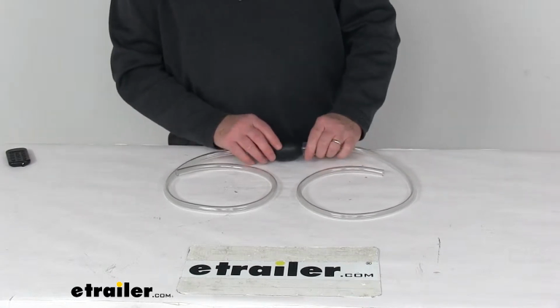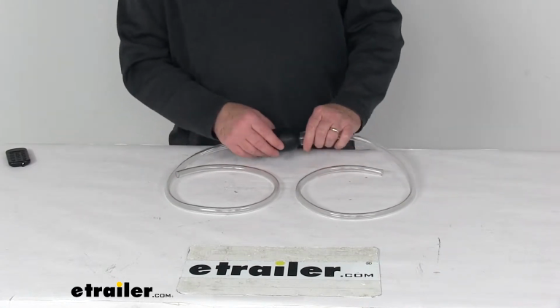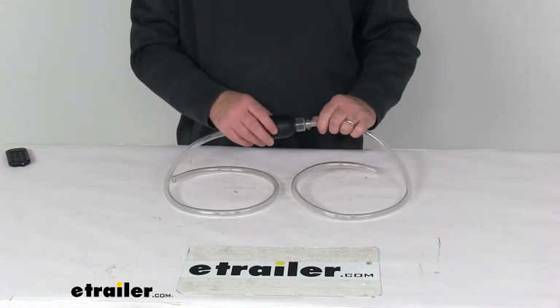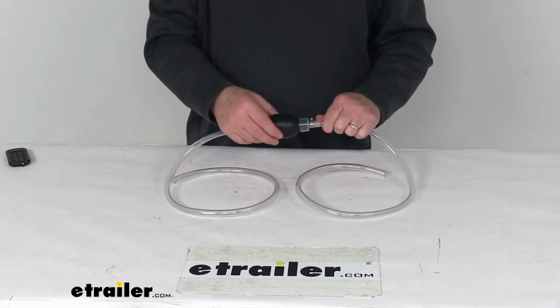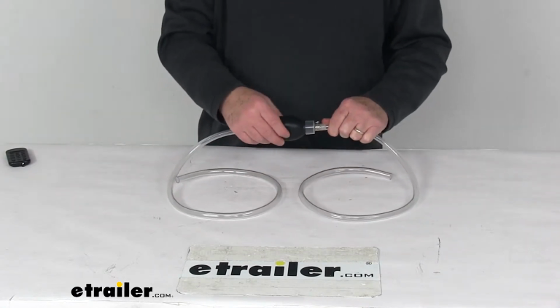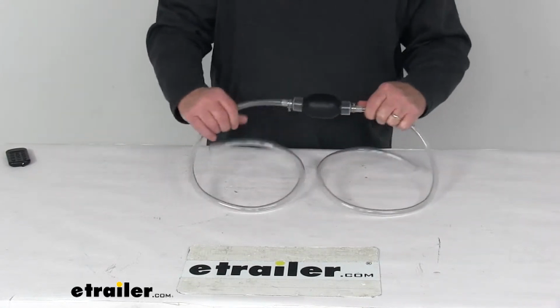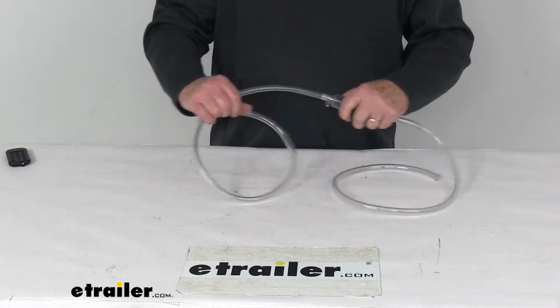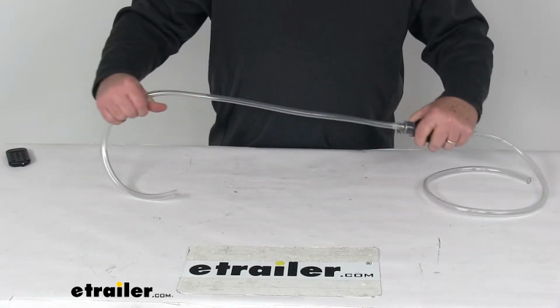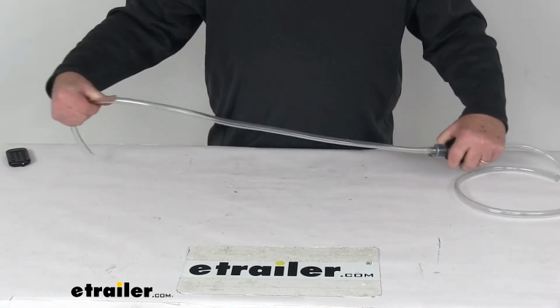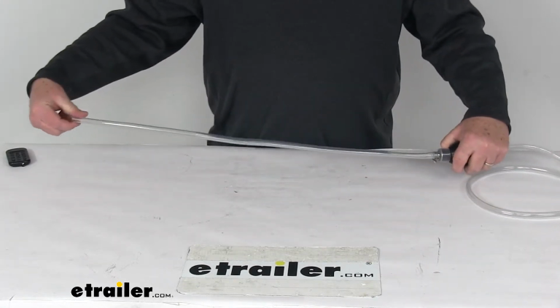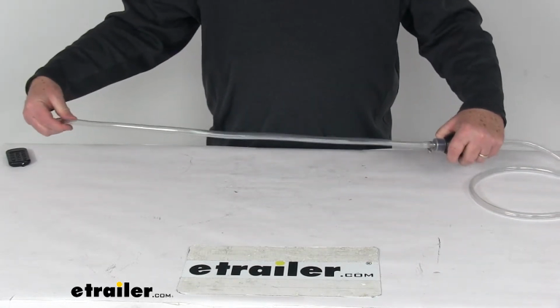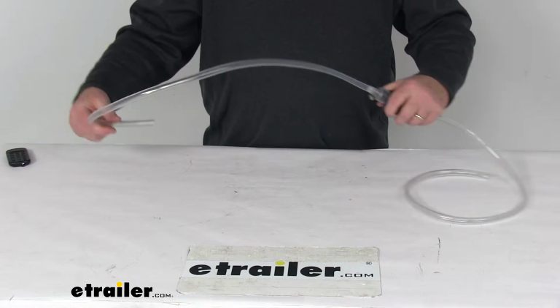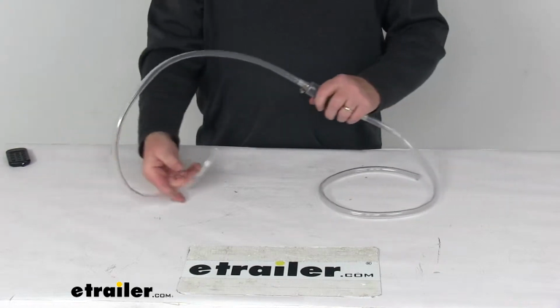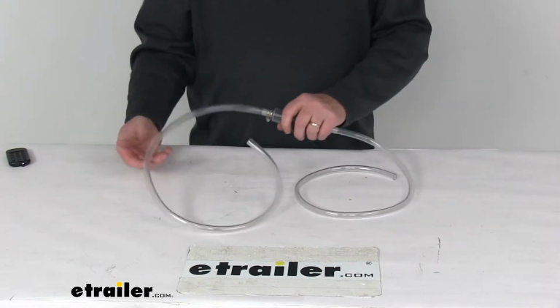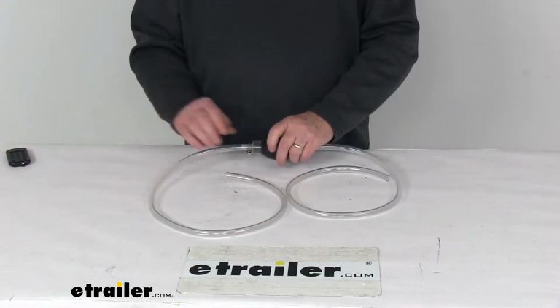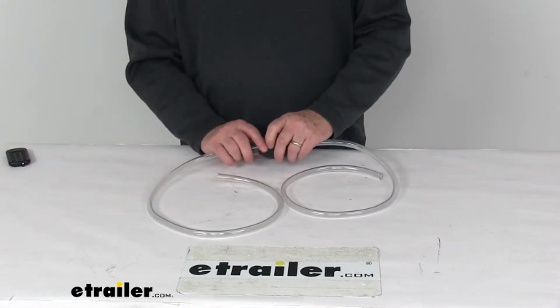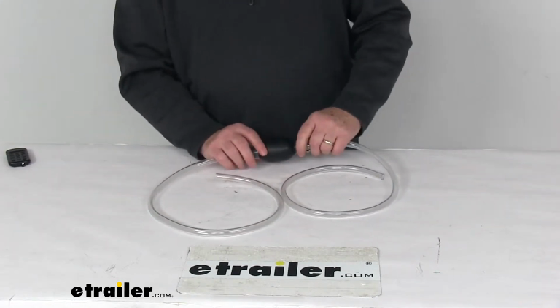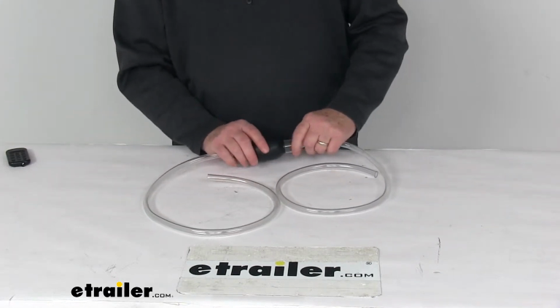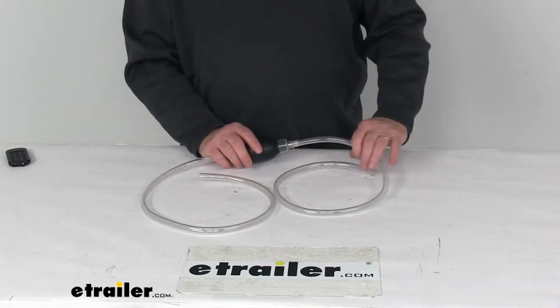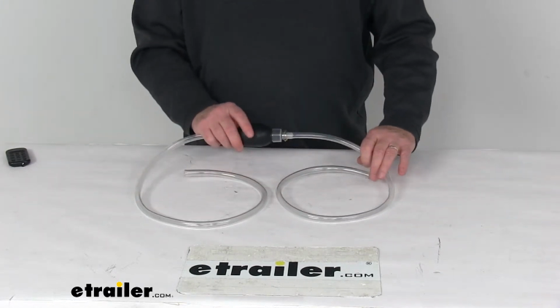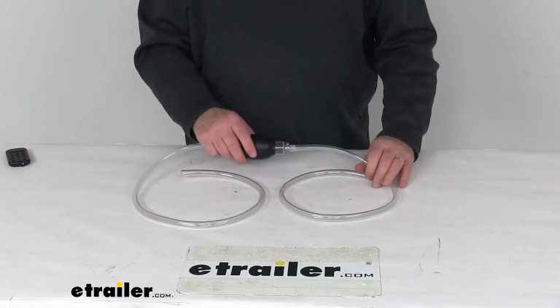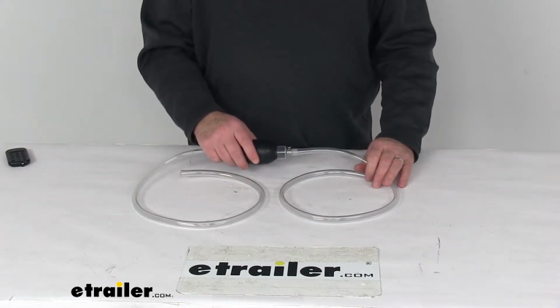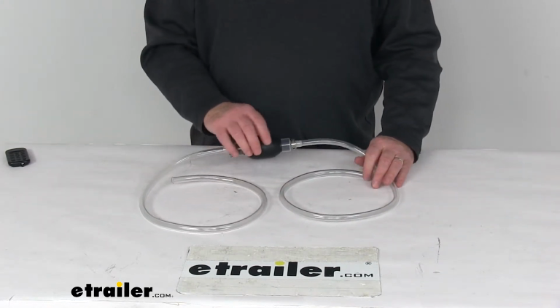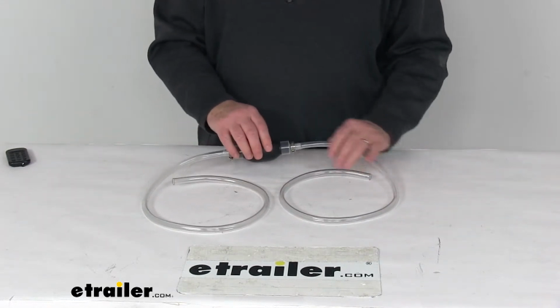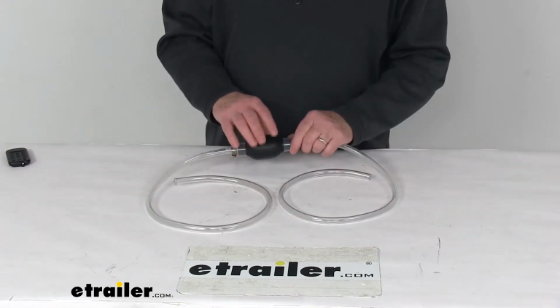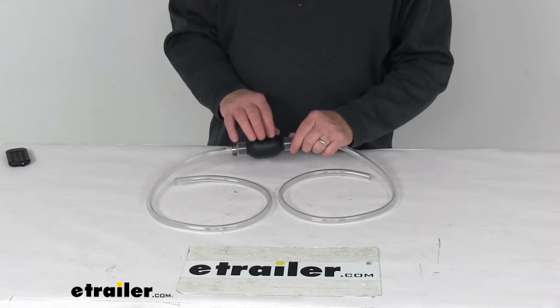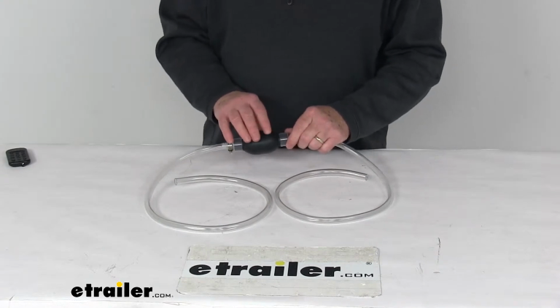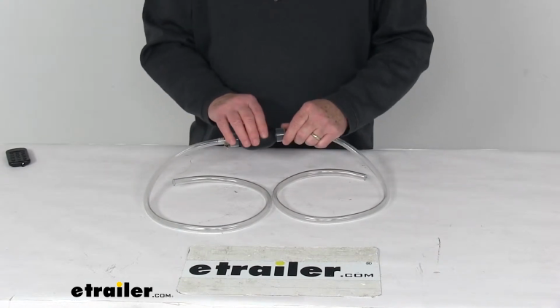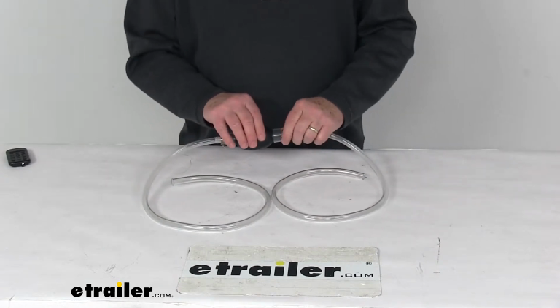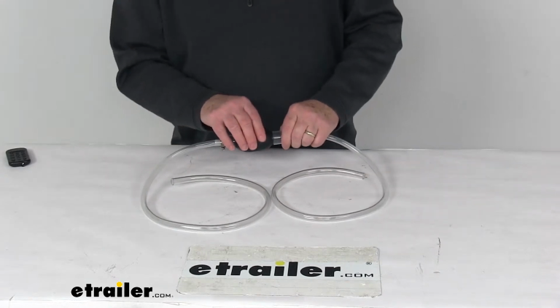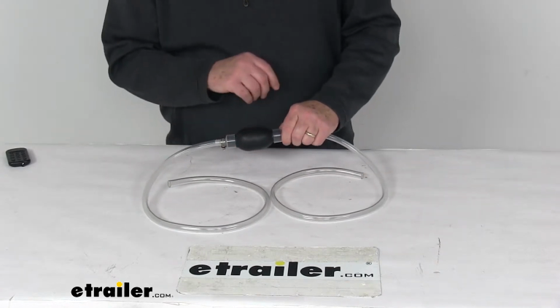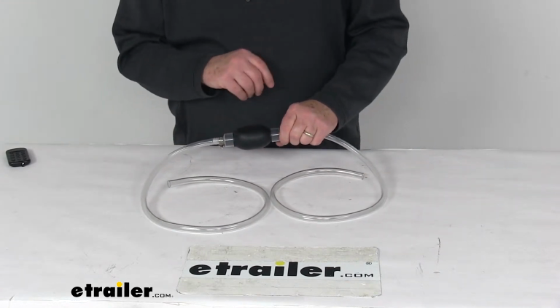It includes this rubber squeeze ball with two 32-inch long gas and oil resistant hoses for longer reach. There's no priming needed because of the built-in backflow valve that prevents unwanted reverse flow of the liquid.